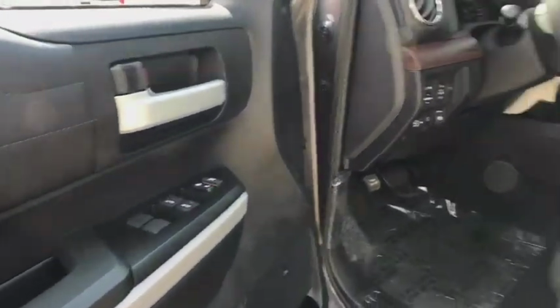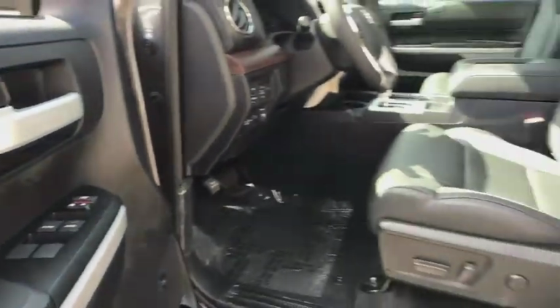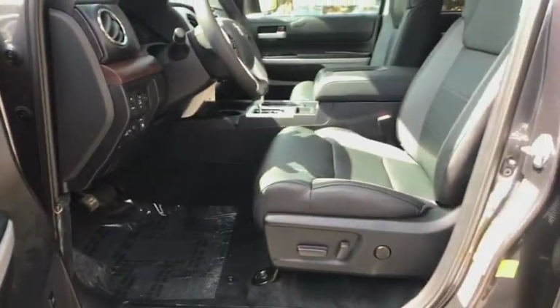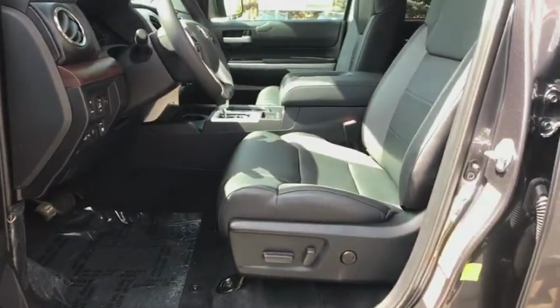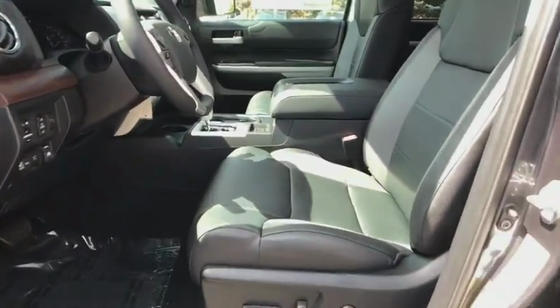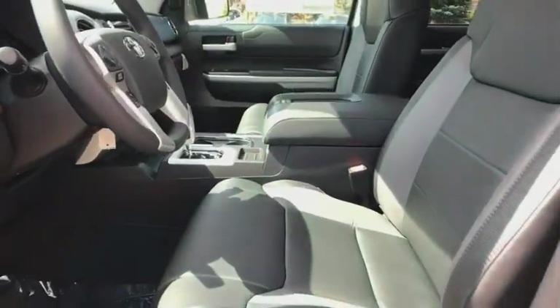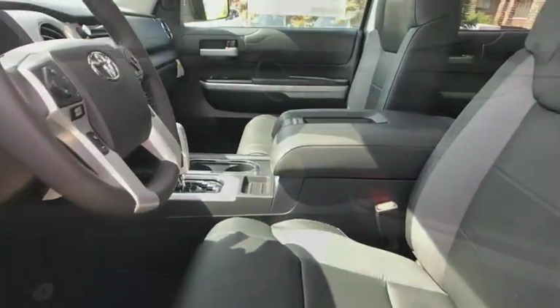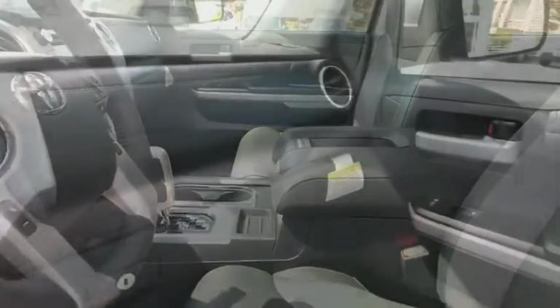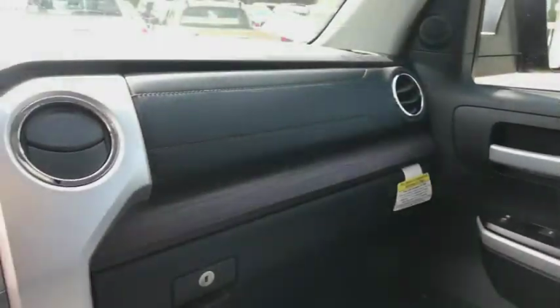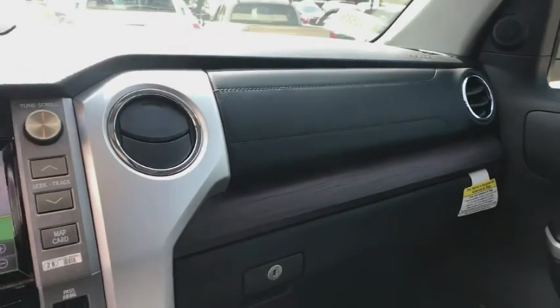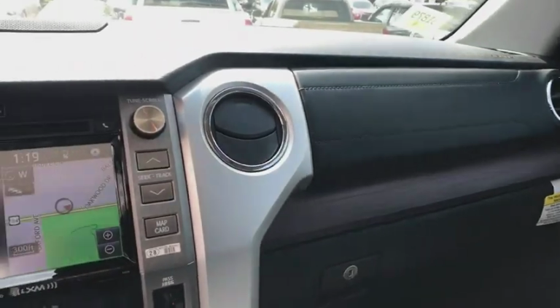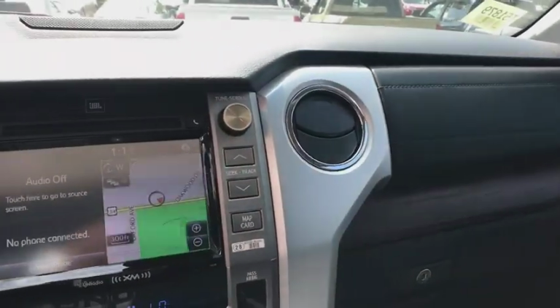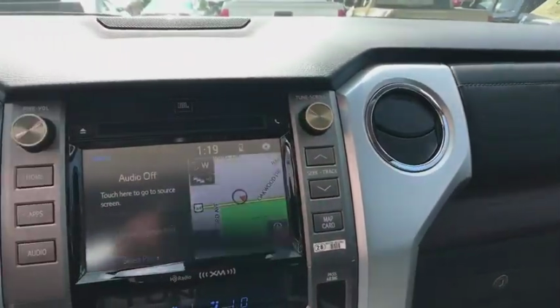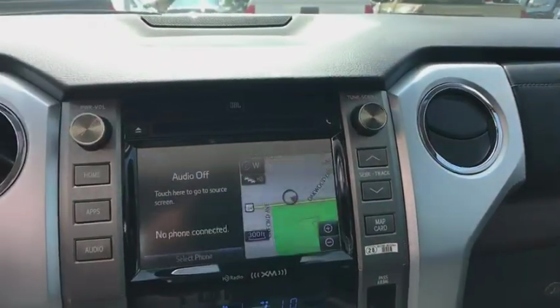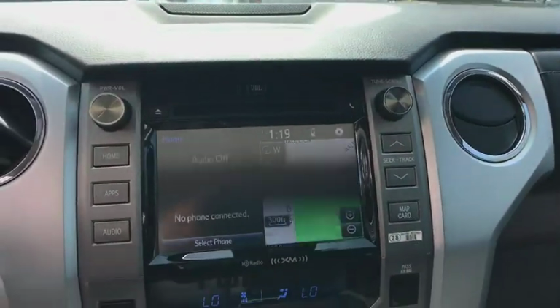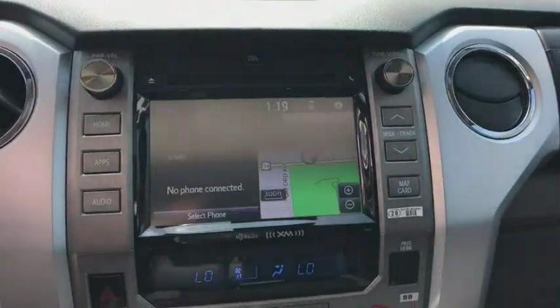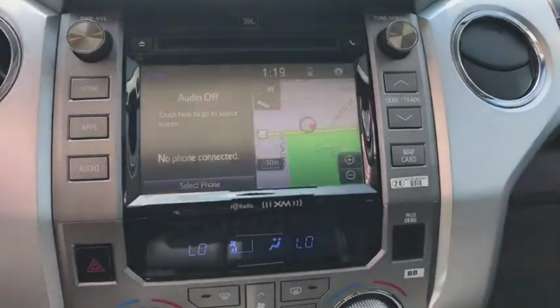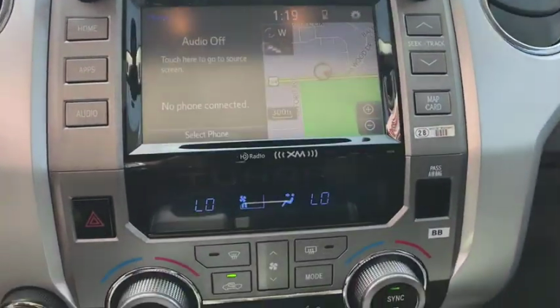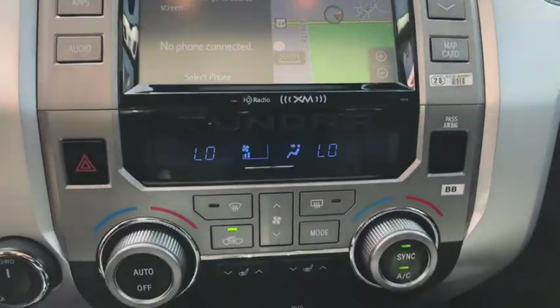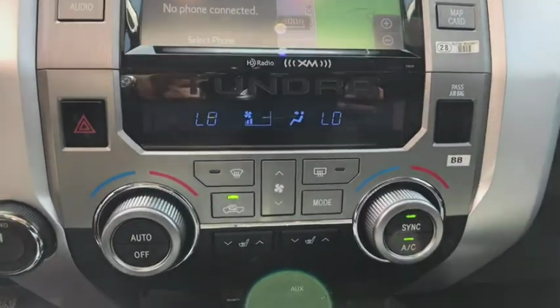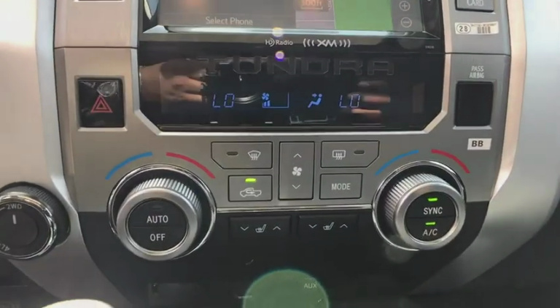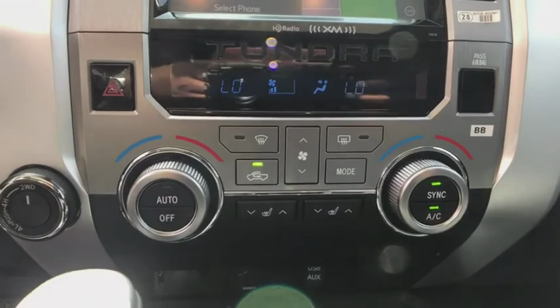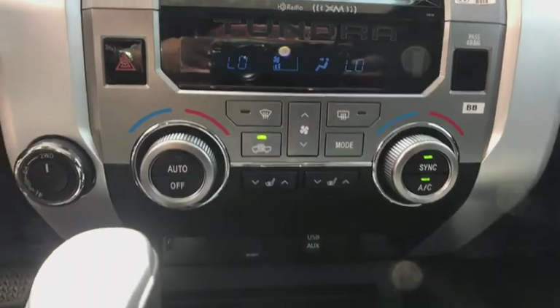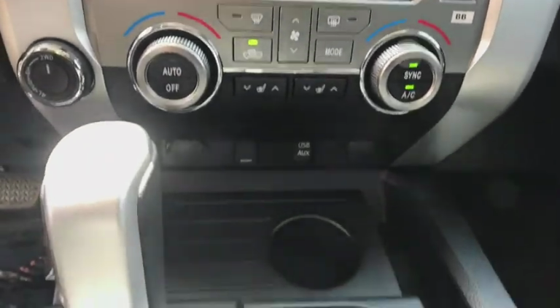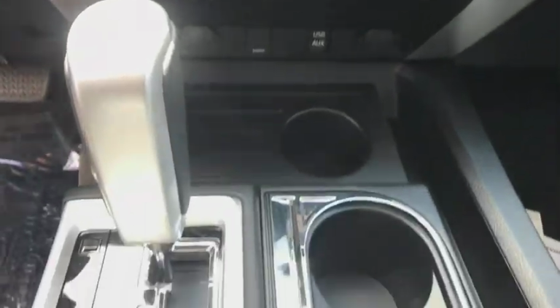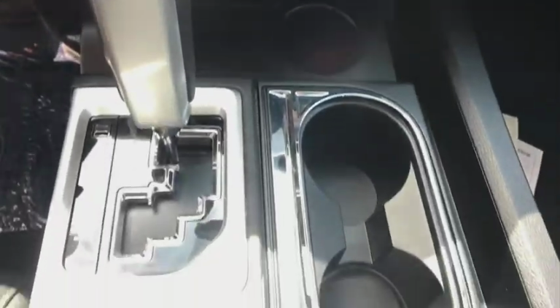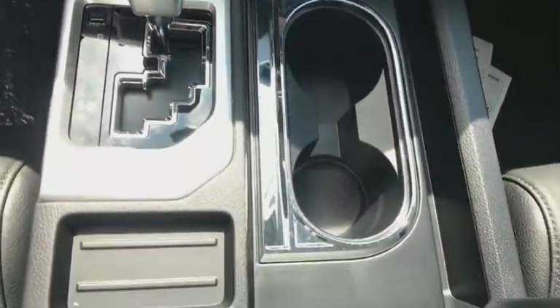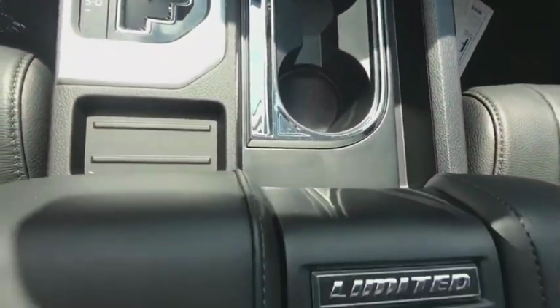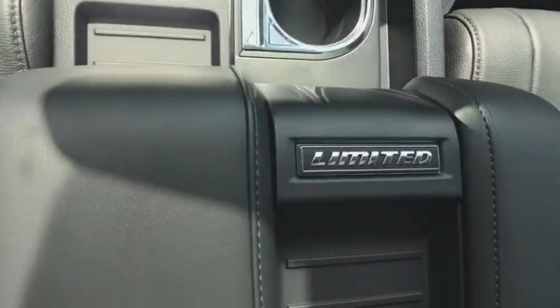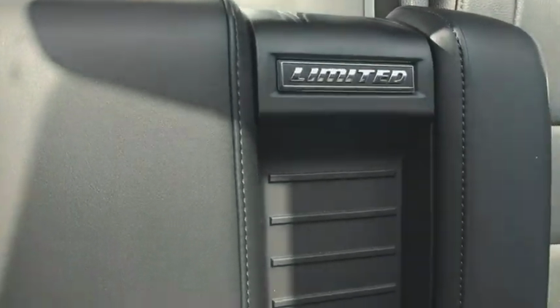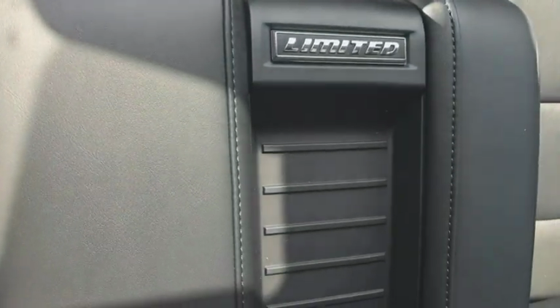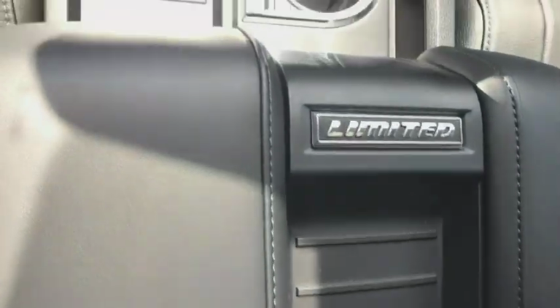Here are some of this vehicle's great options: anti-lock braking system, steering wheel audio controls, stability control, power passenger seat, lane departure warning, navigation system, backup camera, tow hitch.